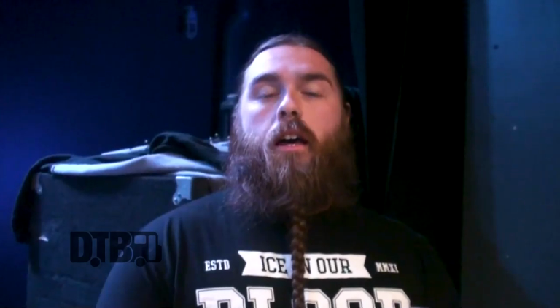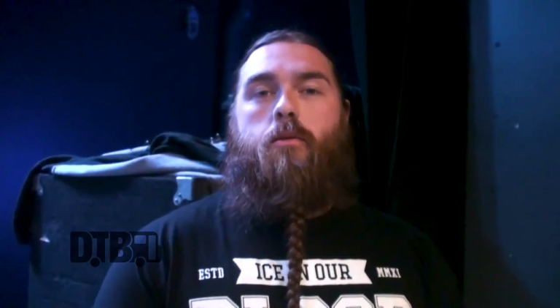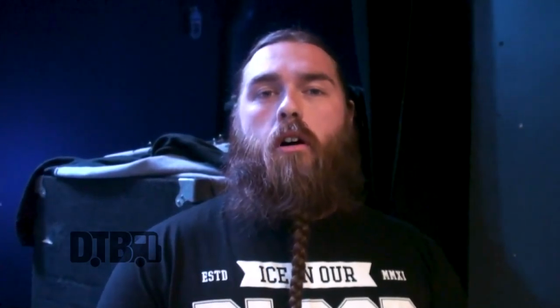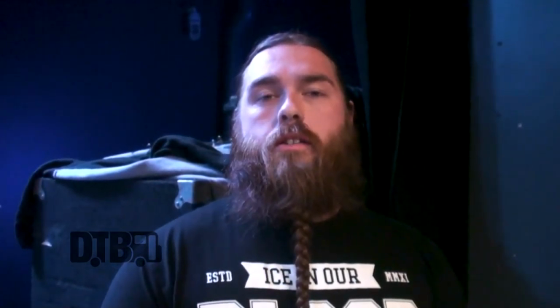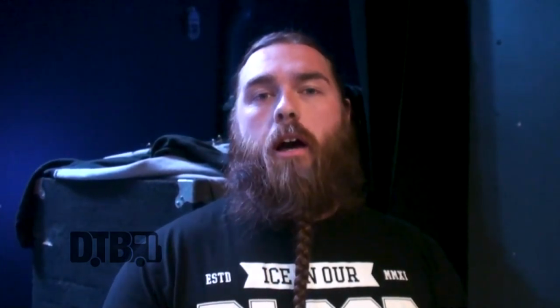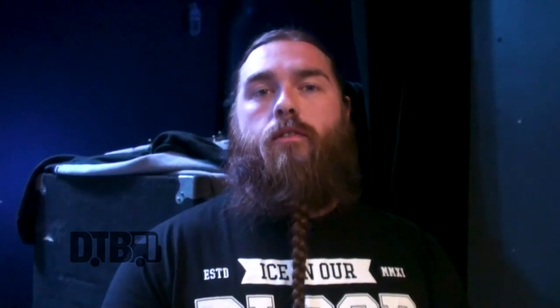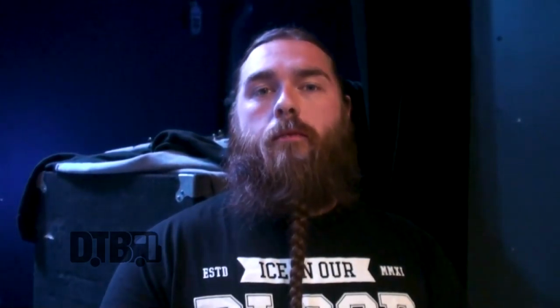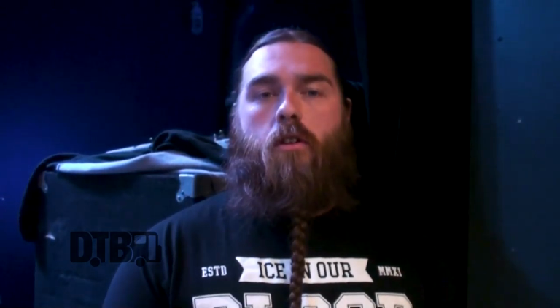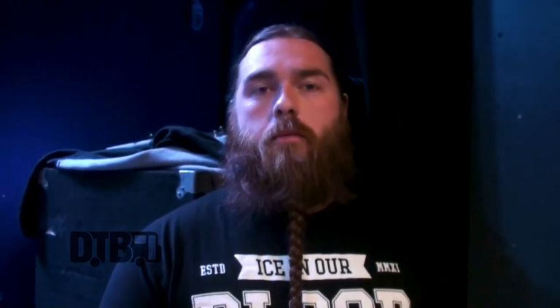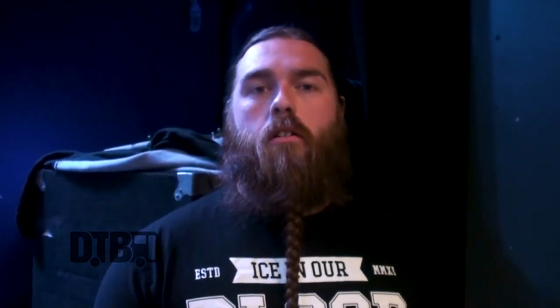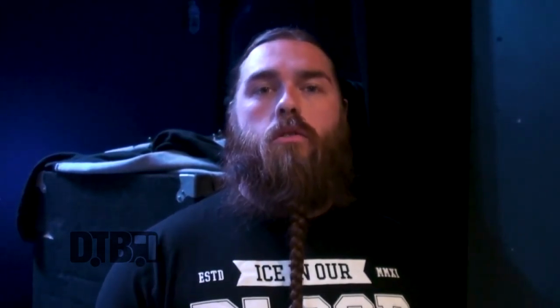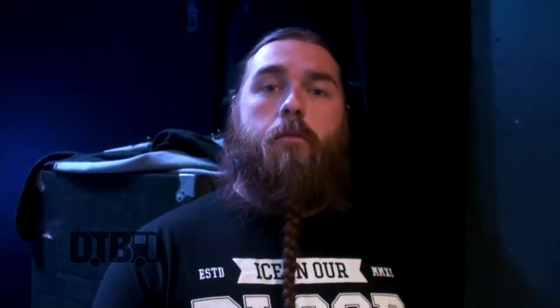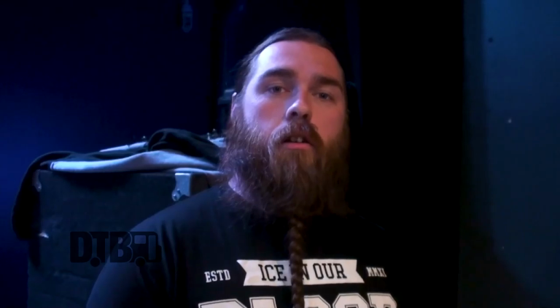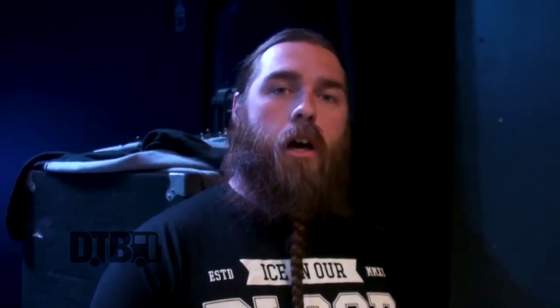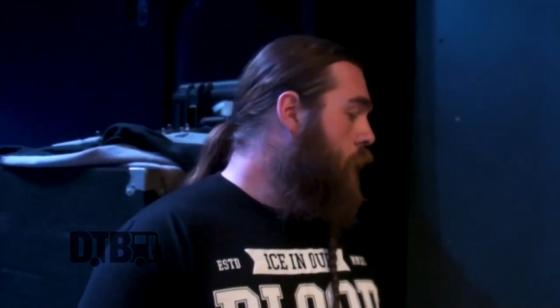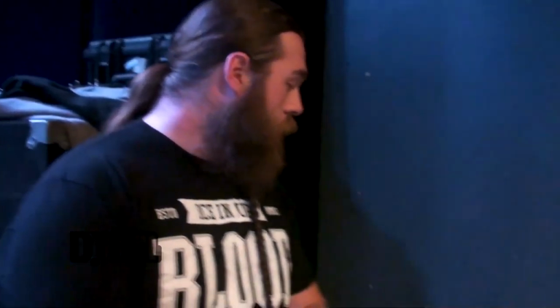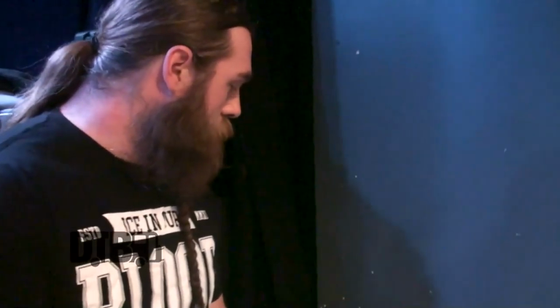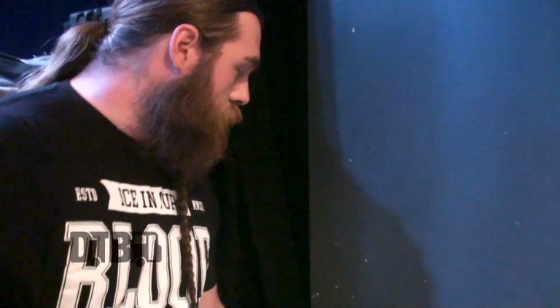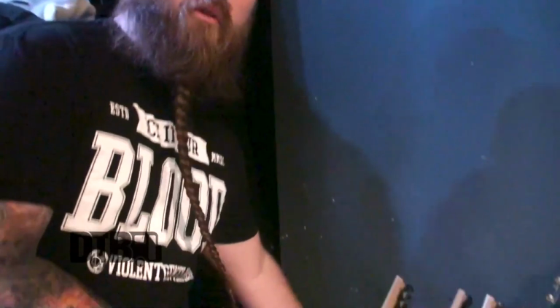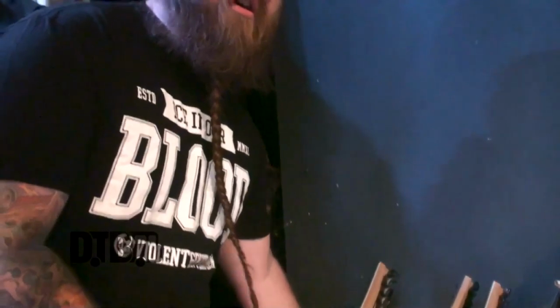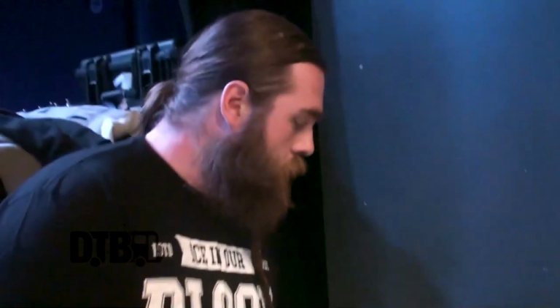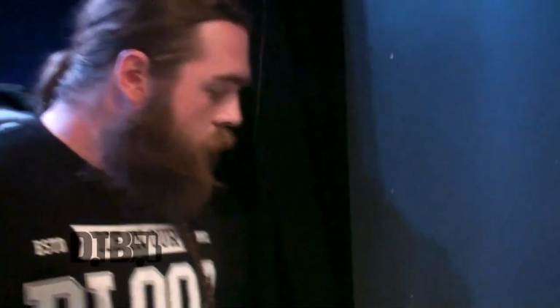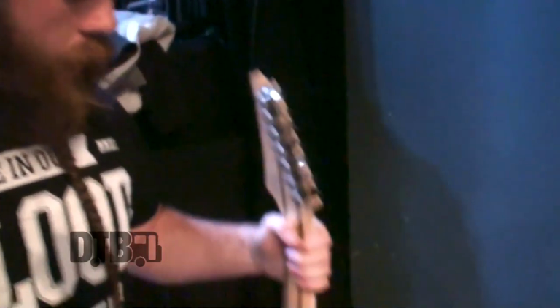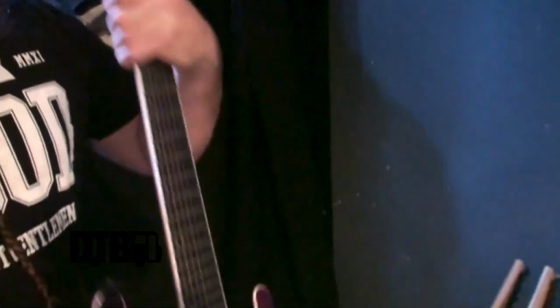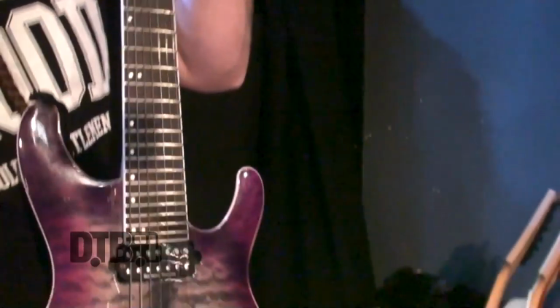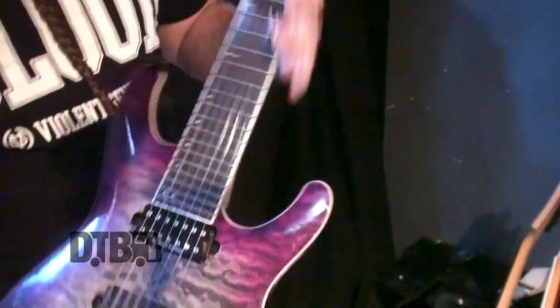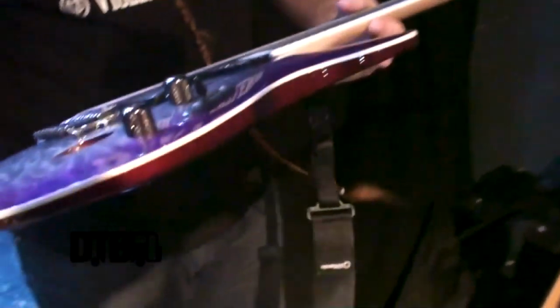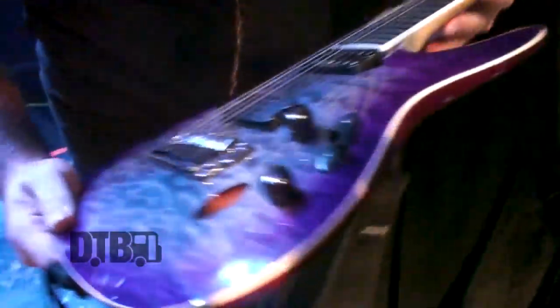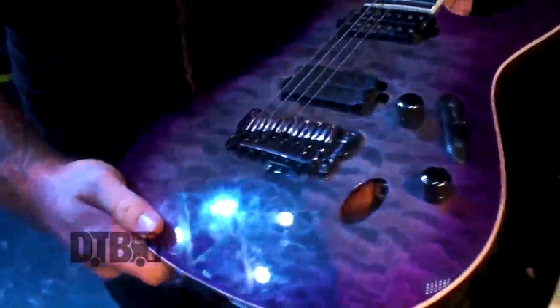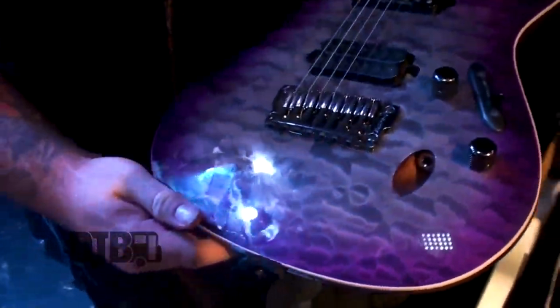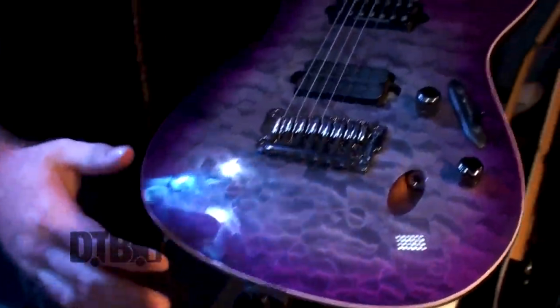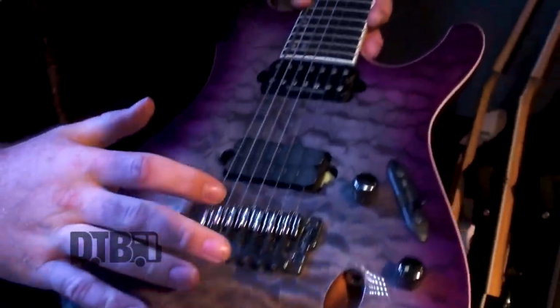Hey guys, what's going on? It's Tim Howley from Fit for an Autopsy here to show you all some gear that we got. I want to start off with guitars — the awesome dudes at Ibanez hooked us up.